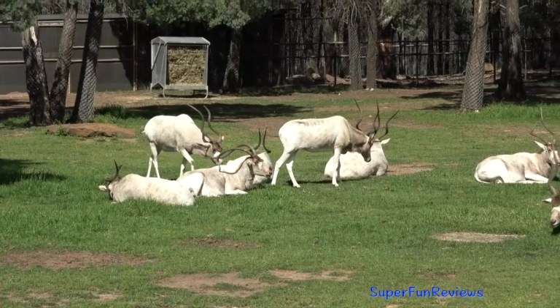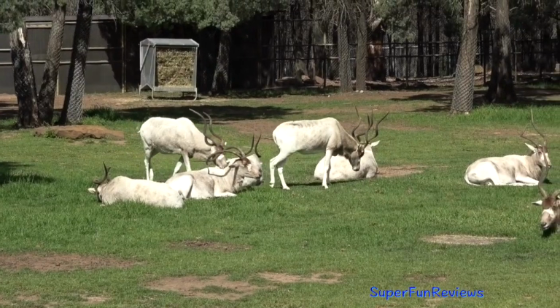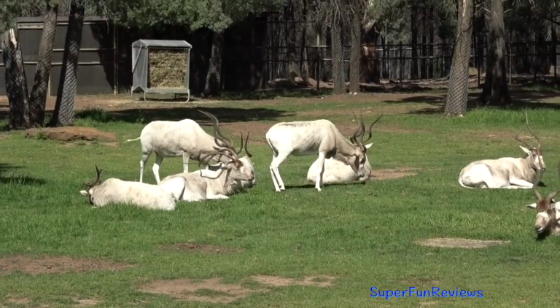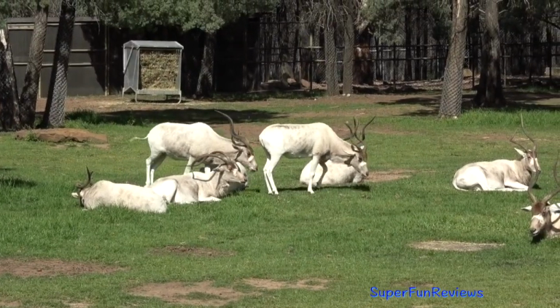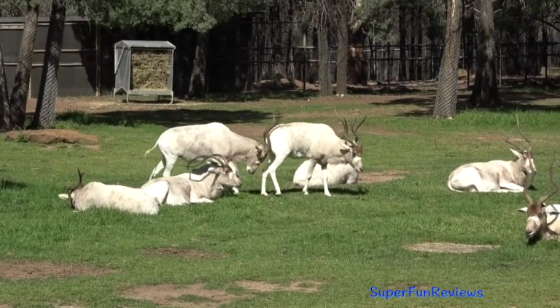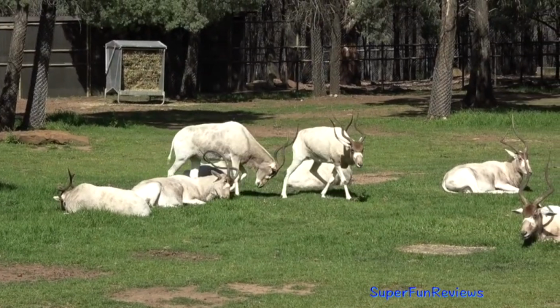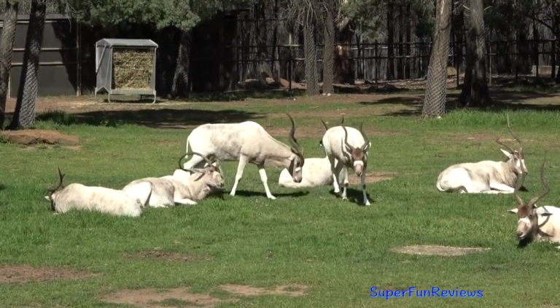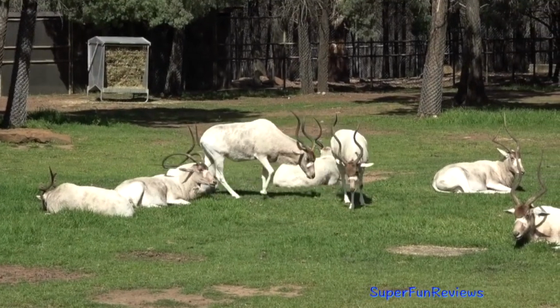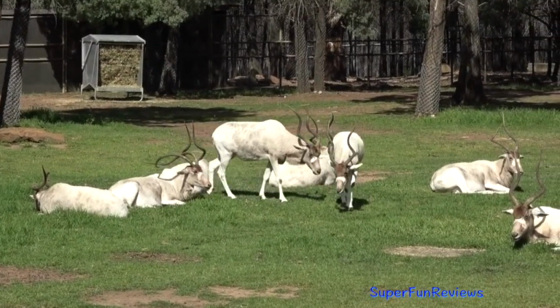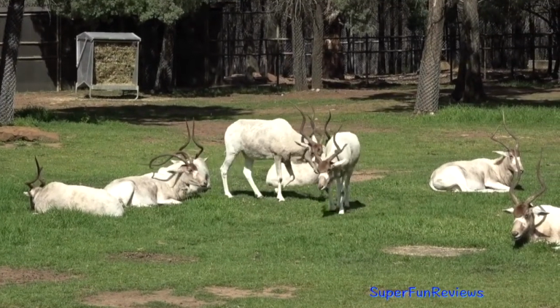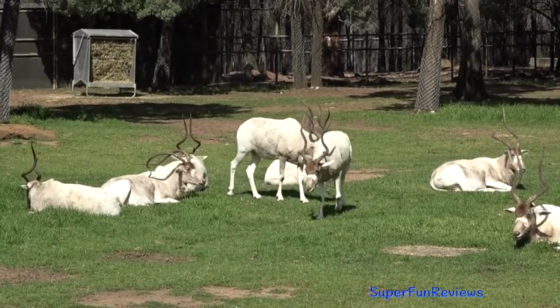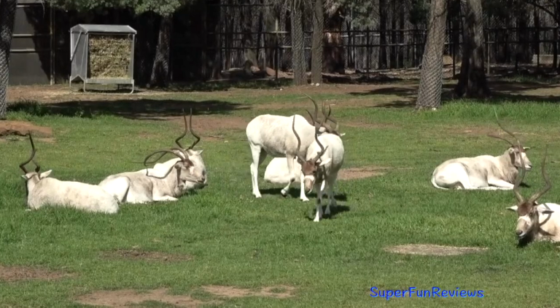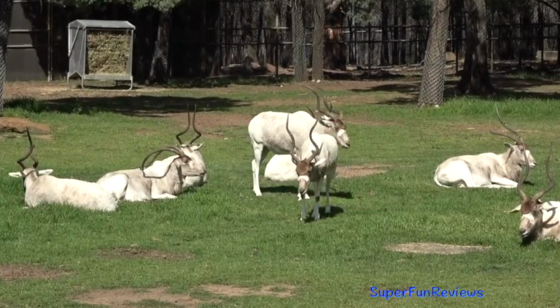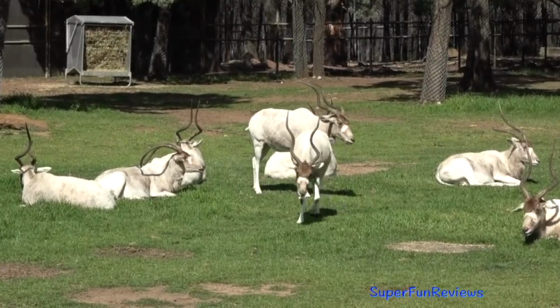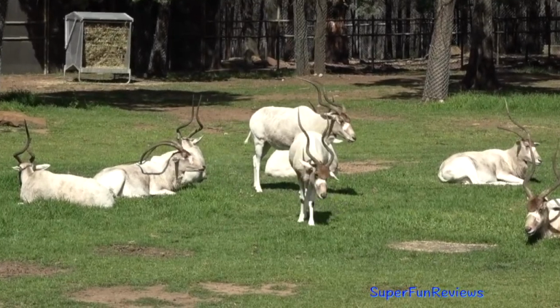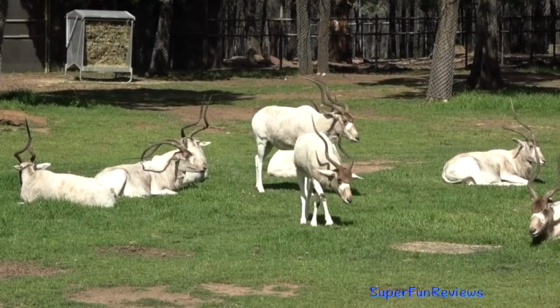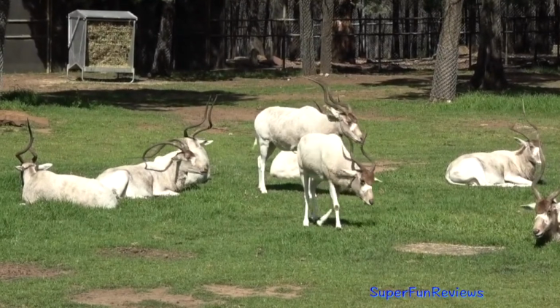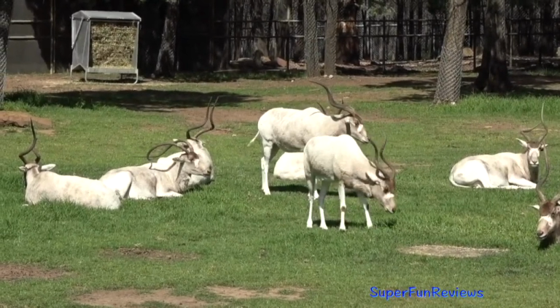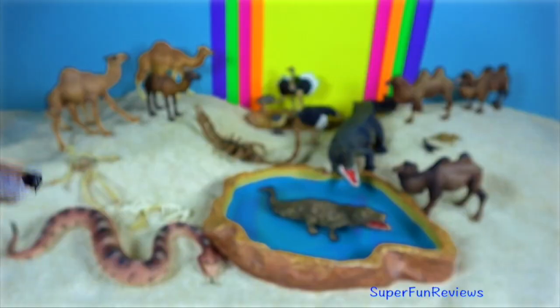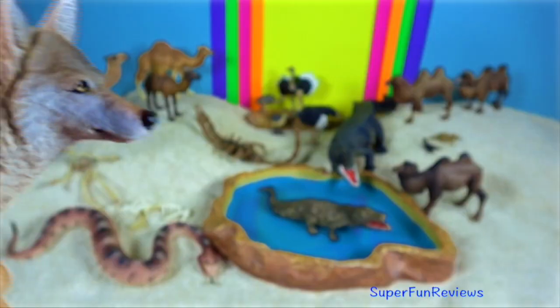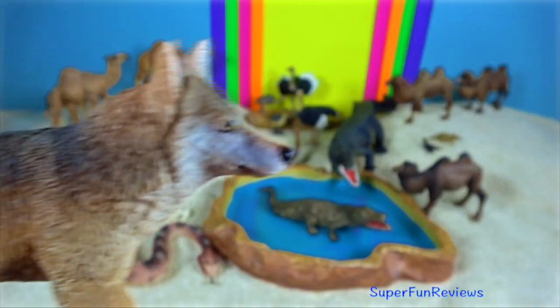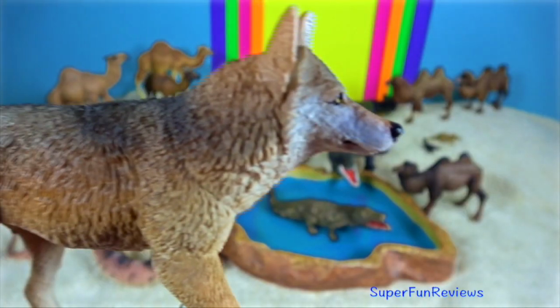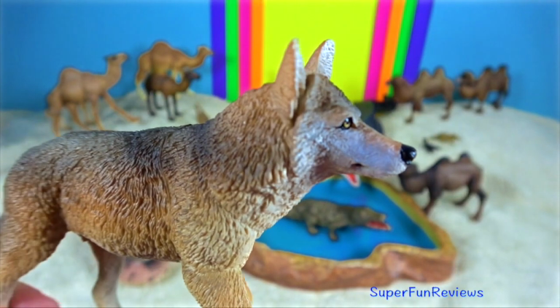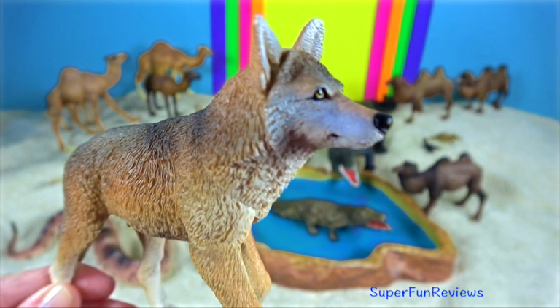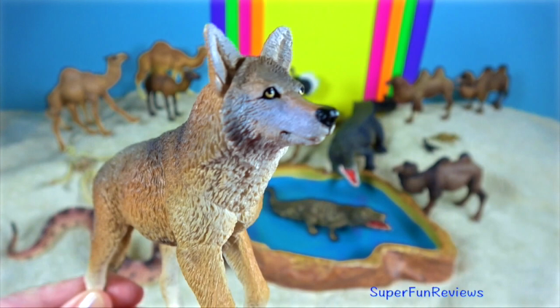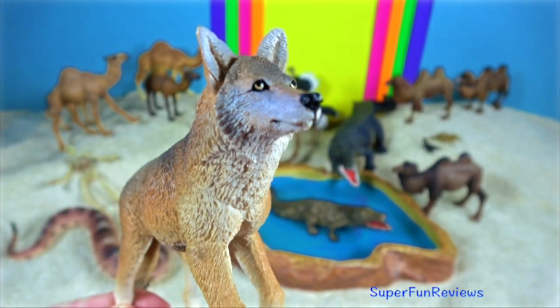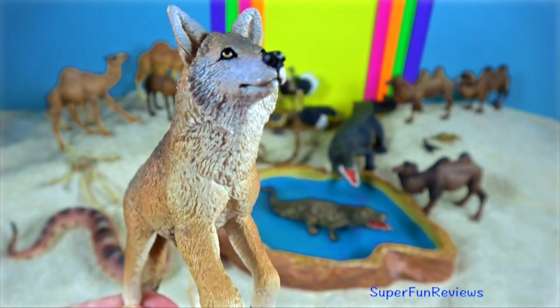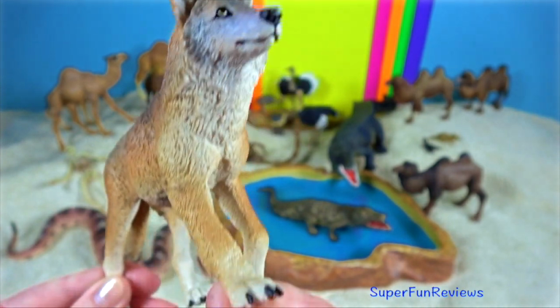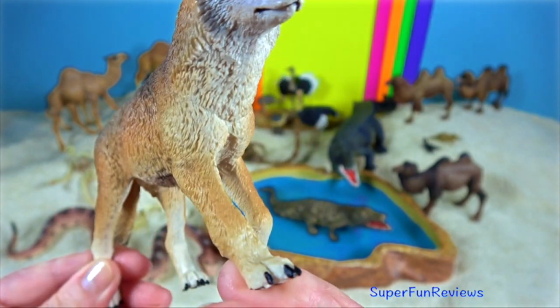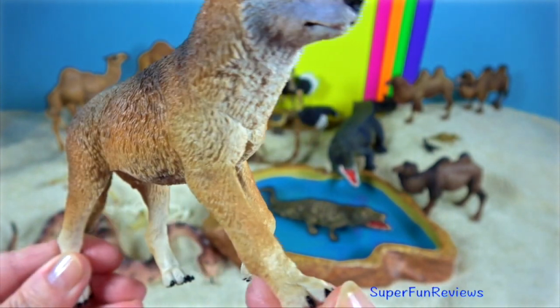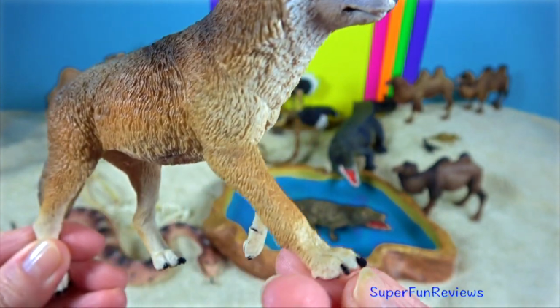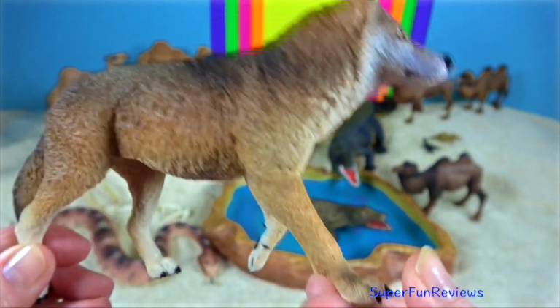The Addax desert antelope is the world's rarest hoofed mammal. Coyote.